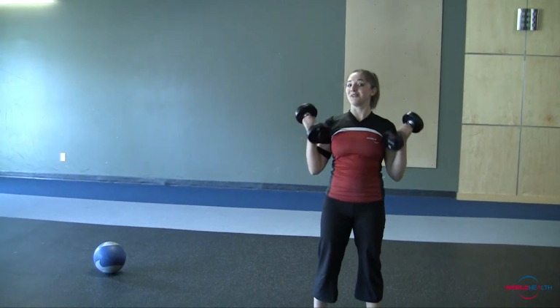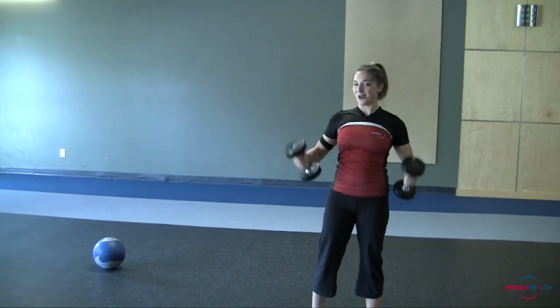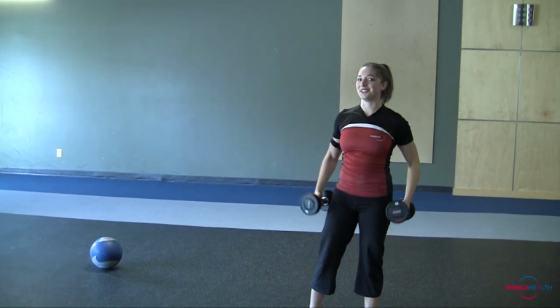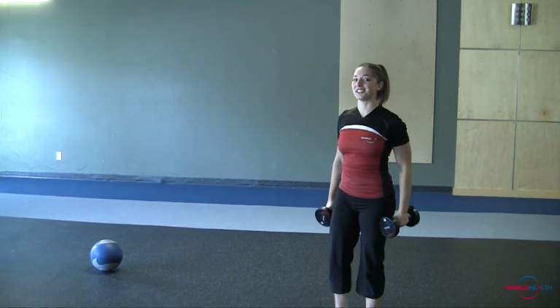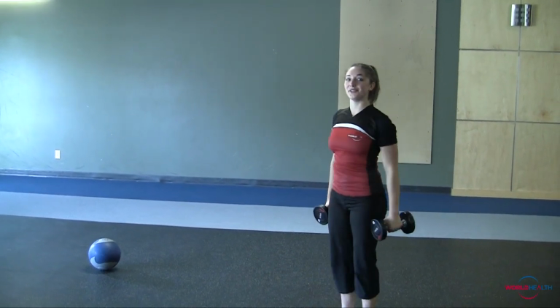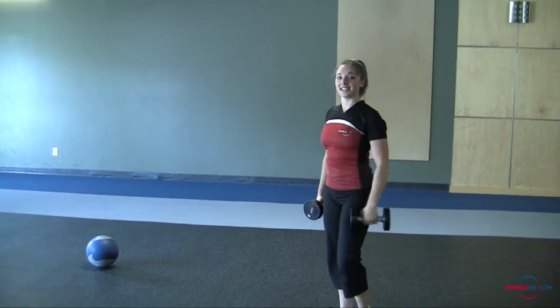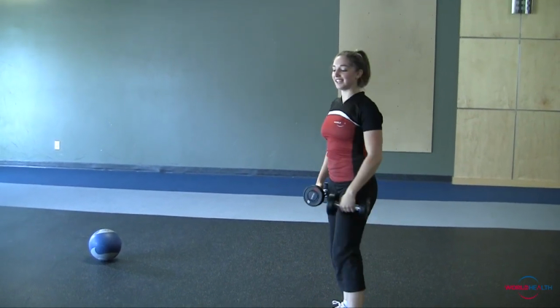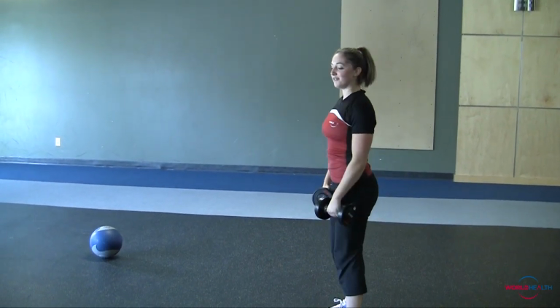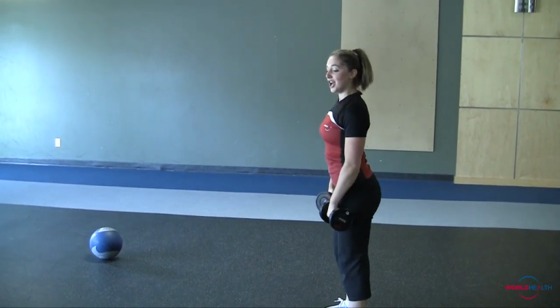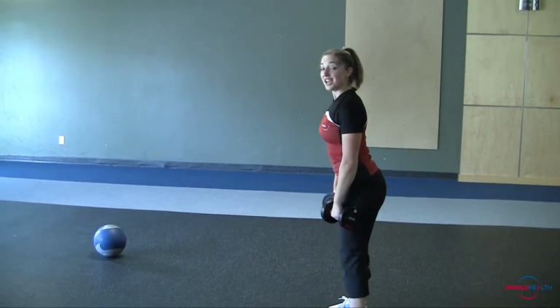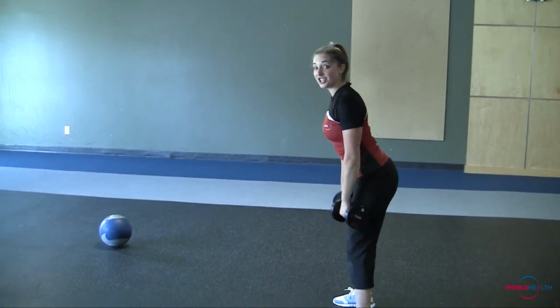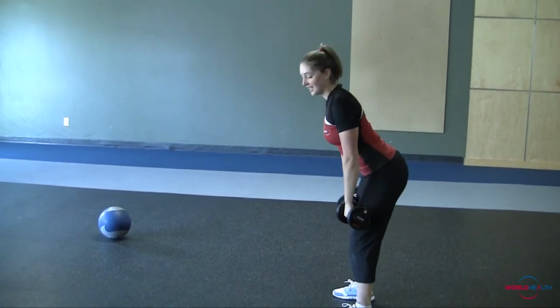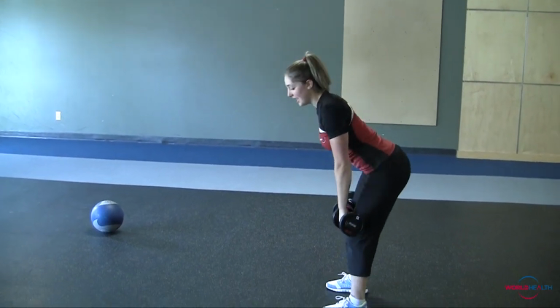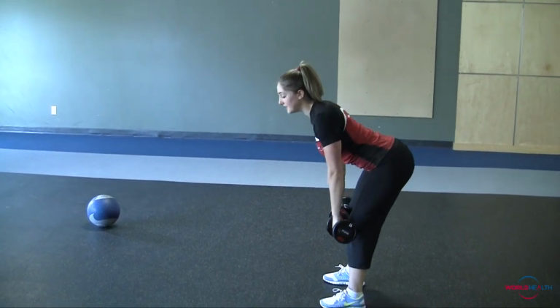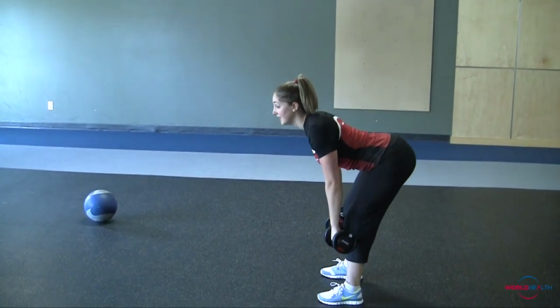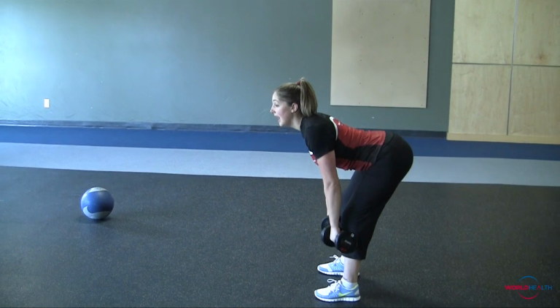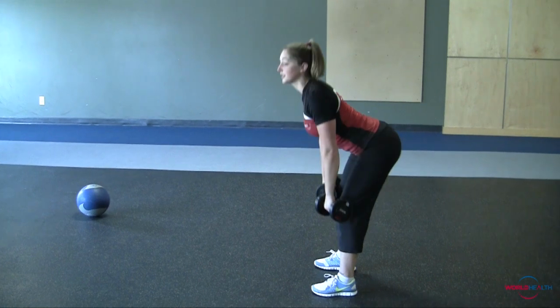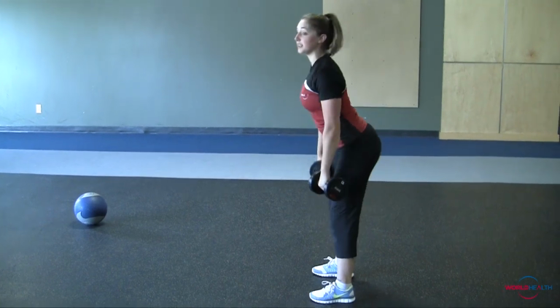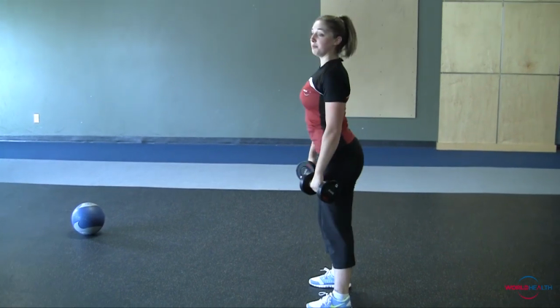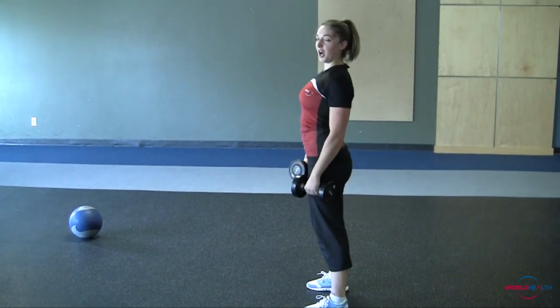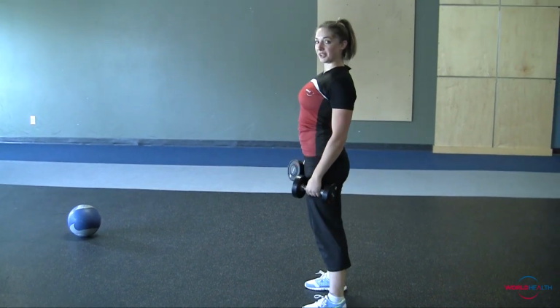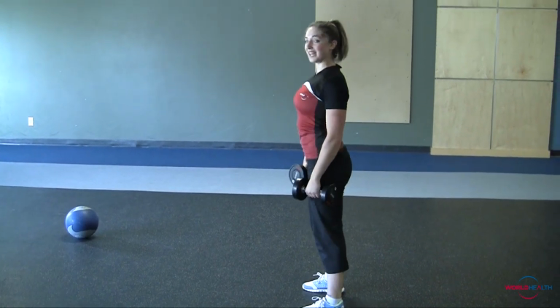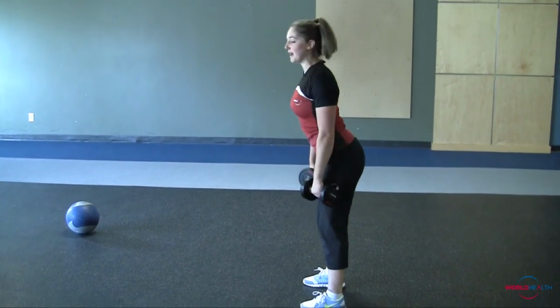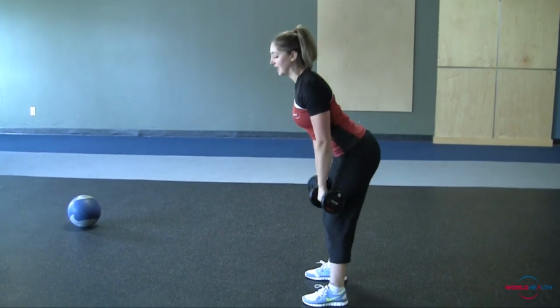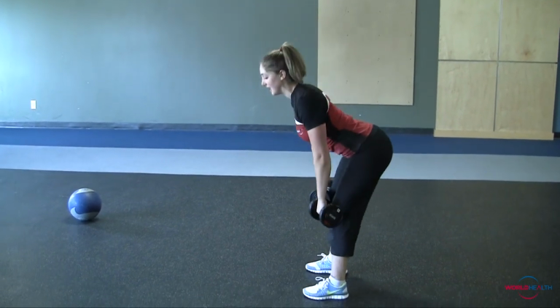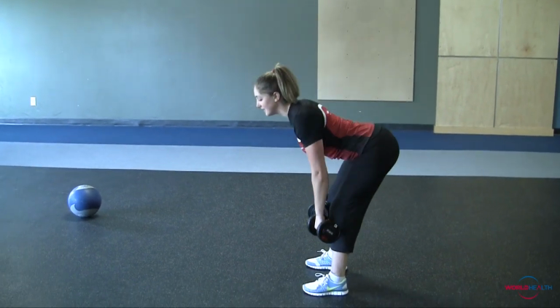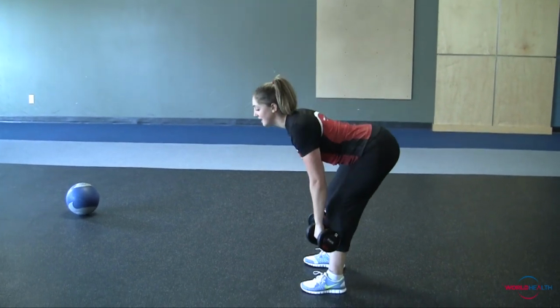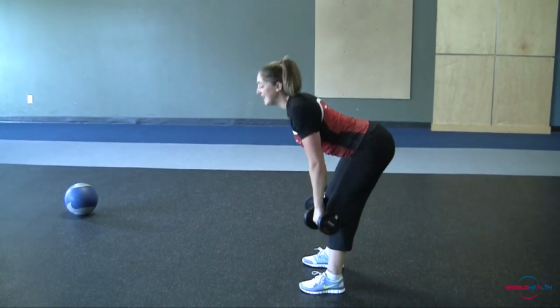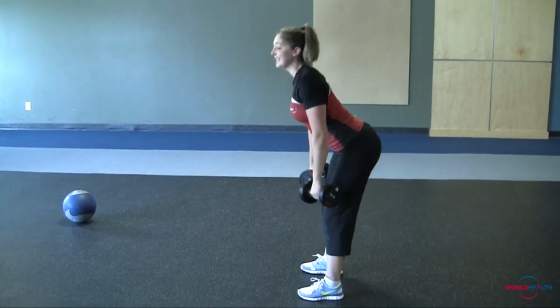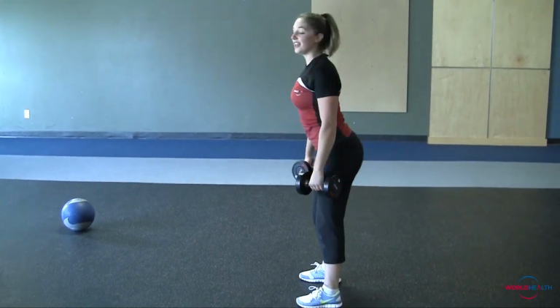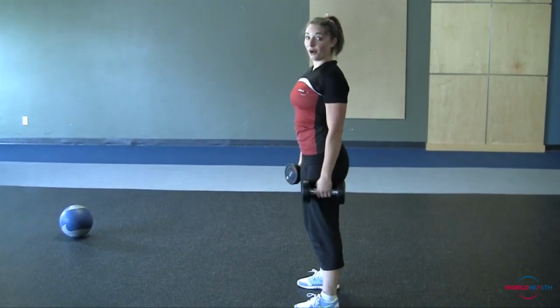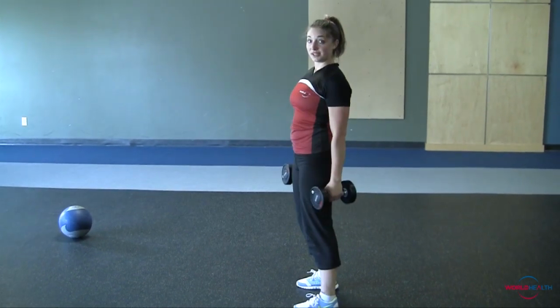Moving right into a stiff leg deadlift, hinging at the hips and squeezing the butt with a slight bend at the knees. 10 of those.